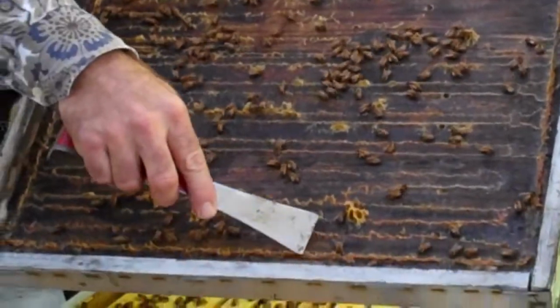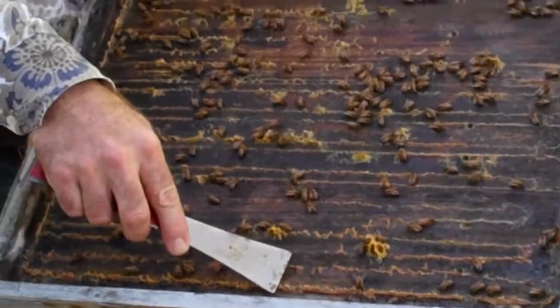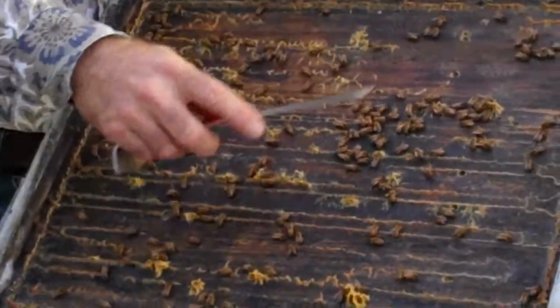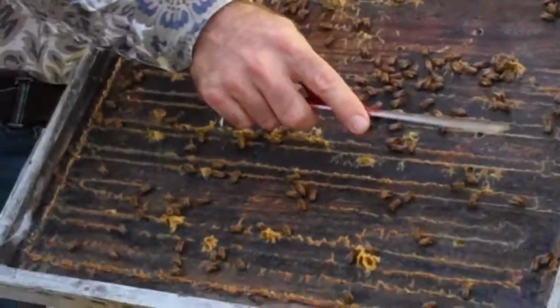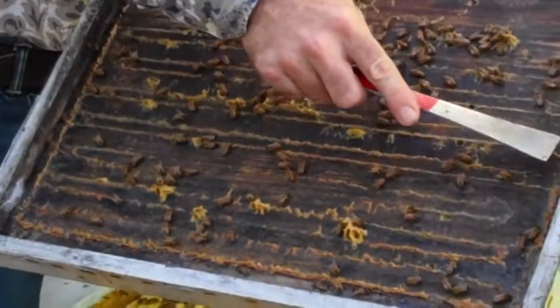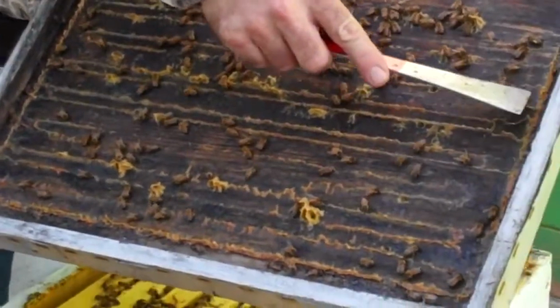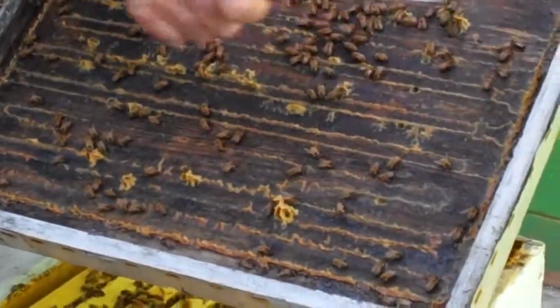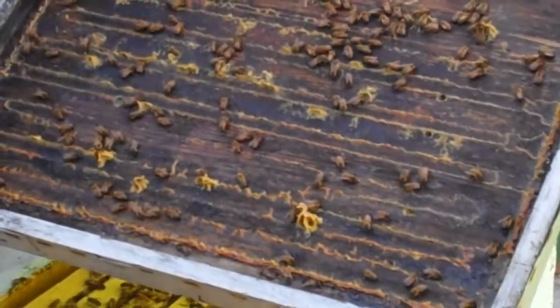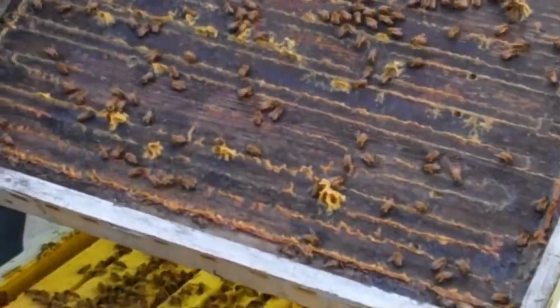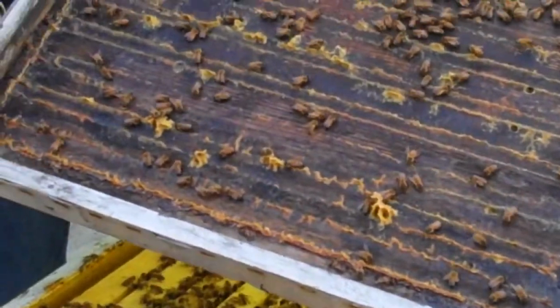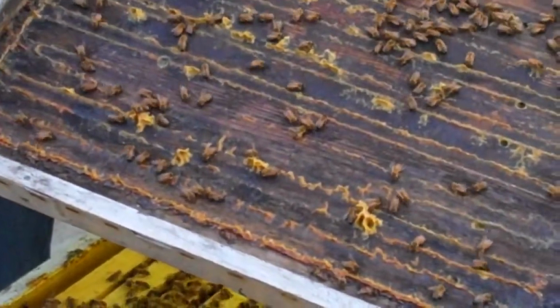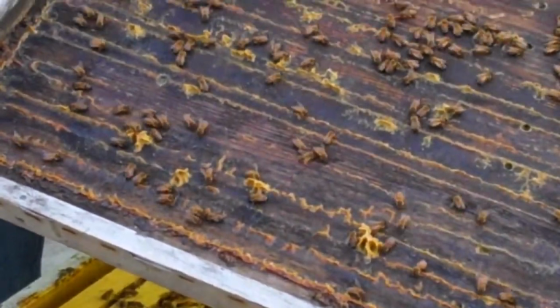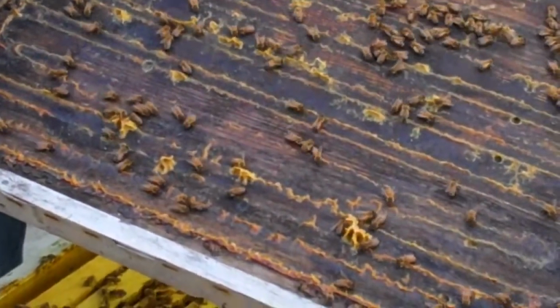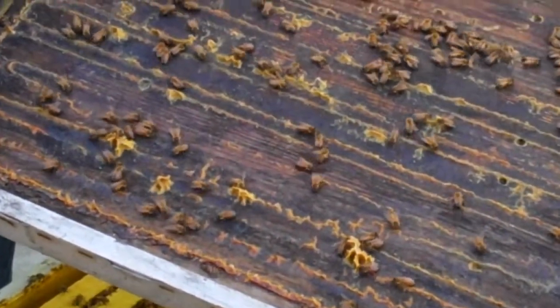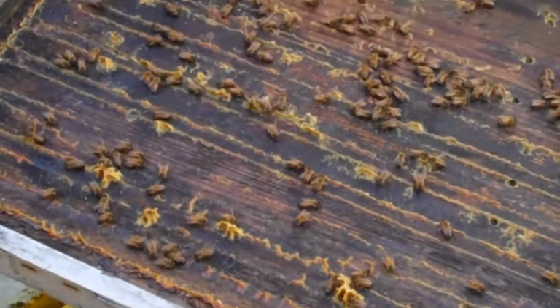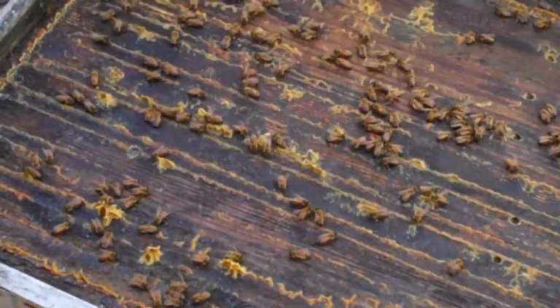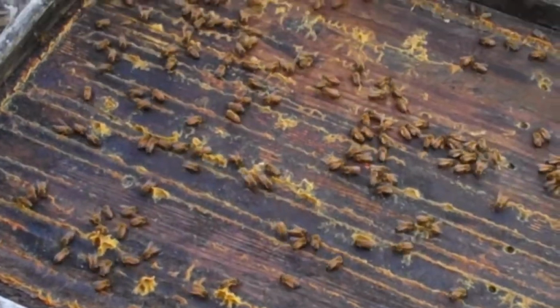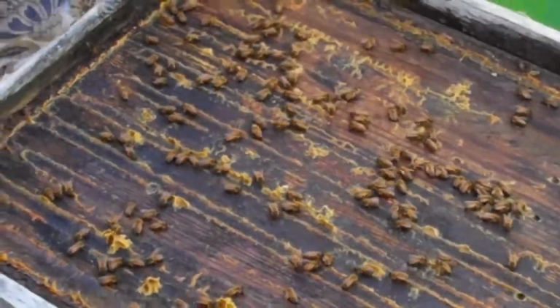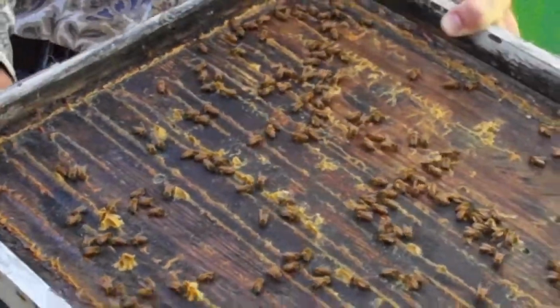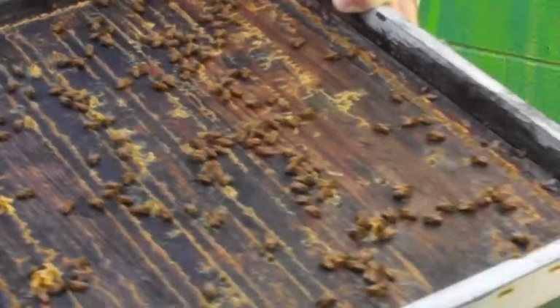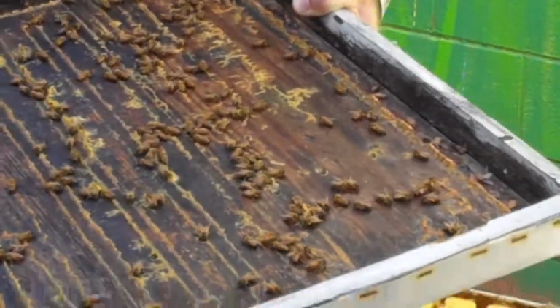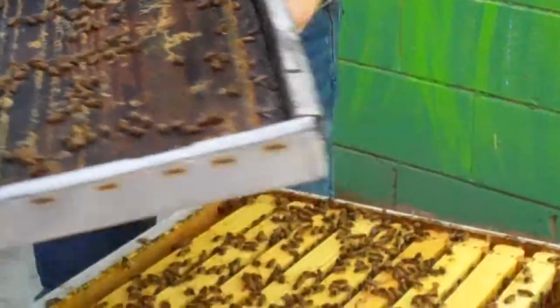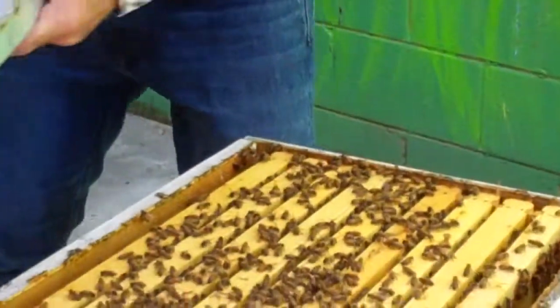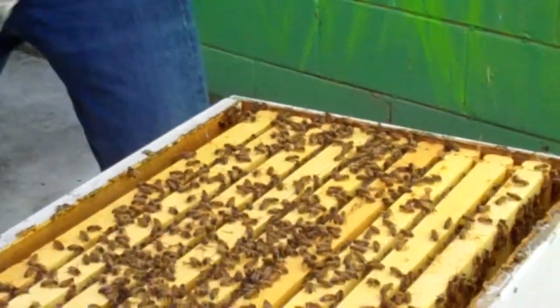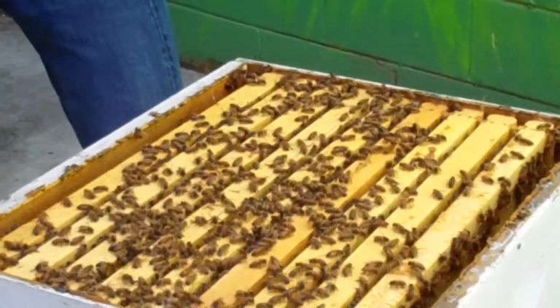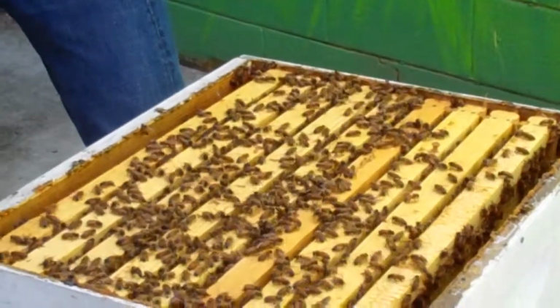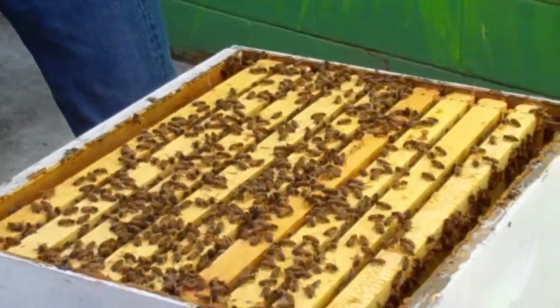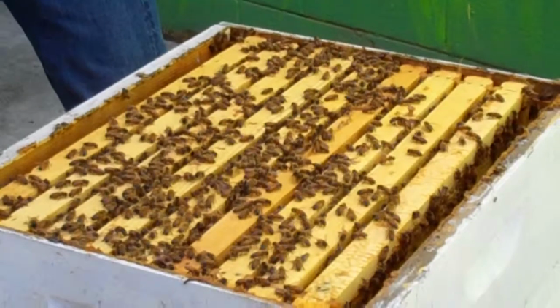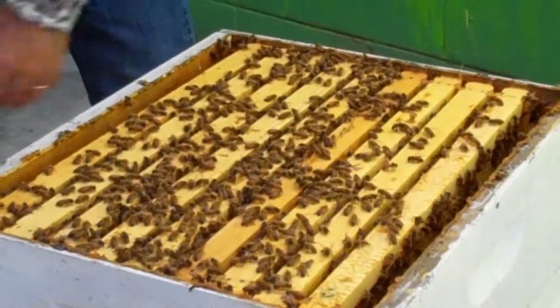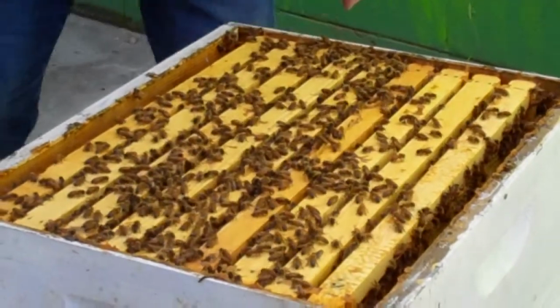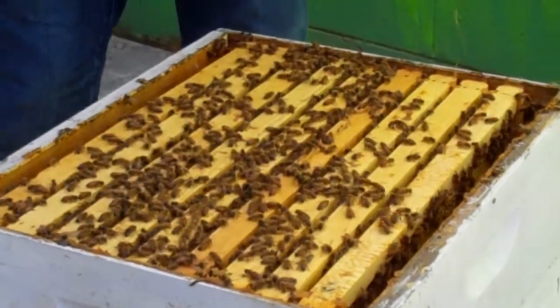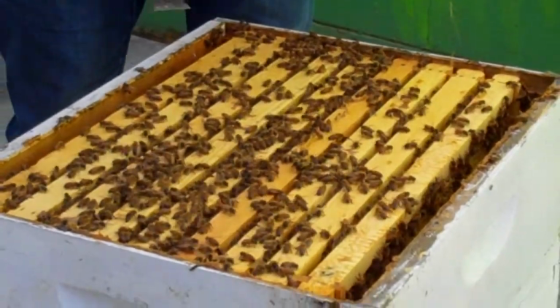All this orange stuff — it just happens to be an amazing antibiotic and immune system booster. It's really like medicine. We all chew it when we get a sore throat.